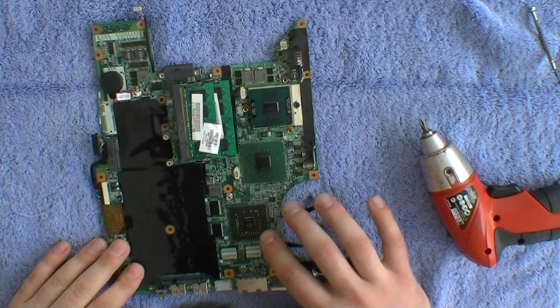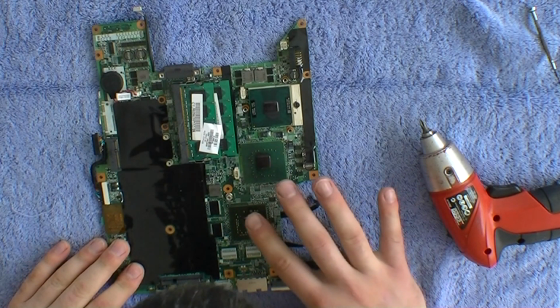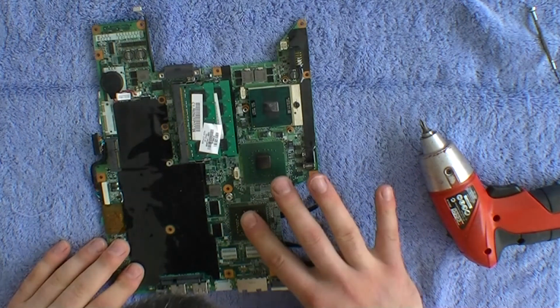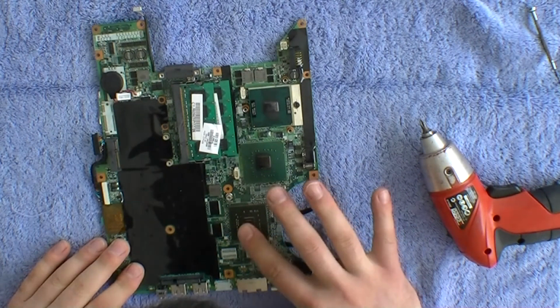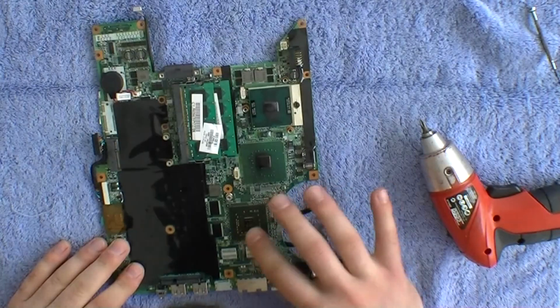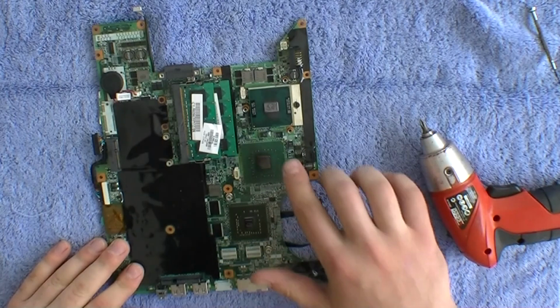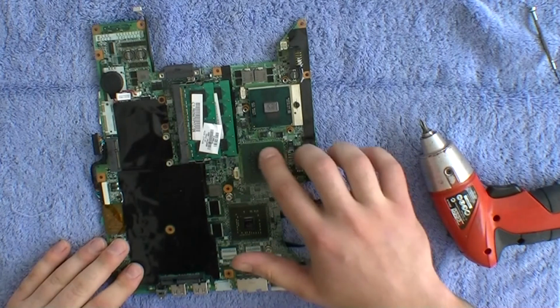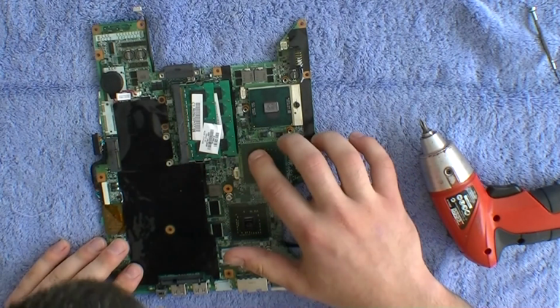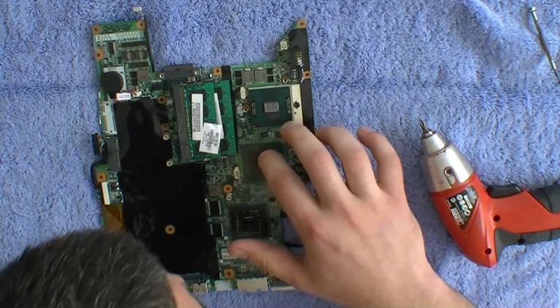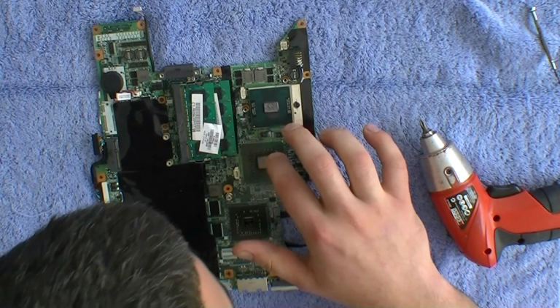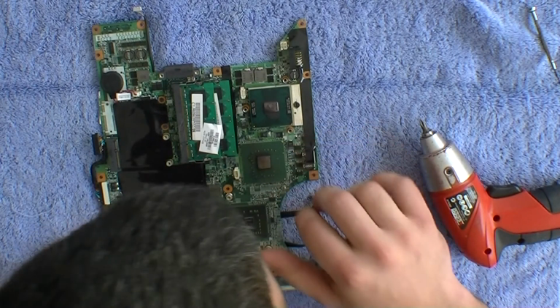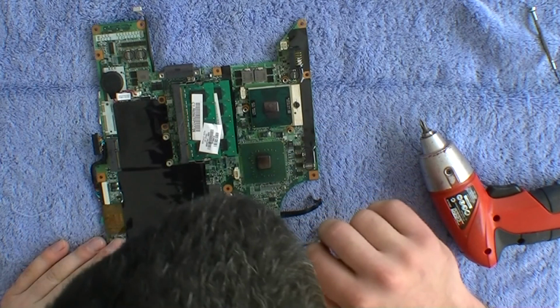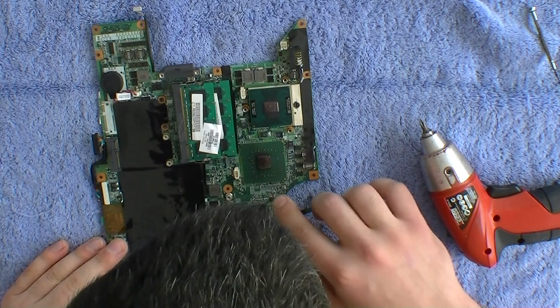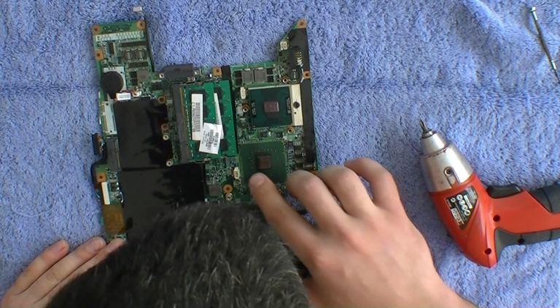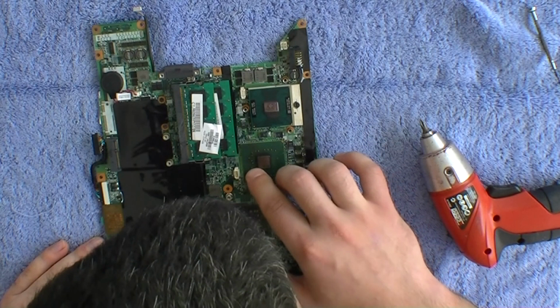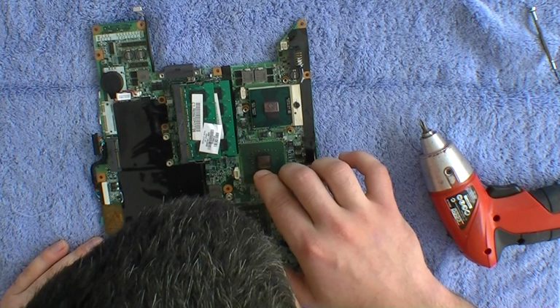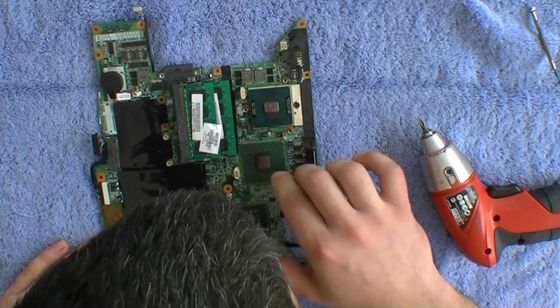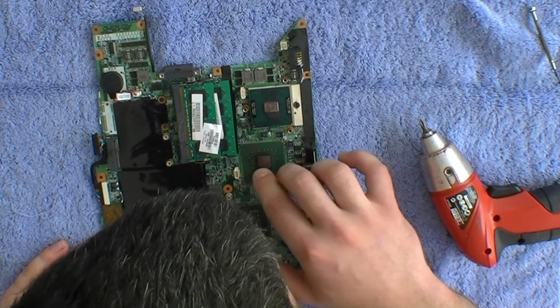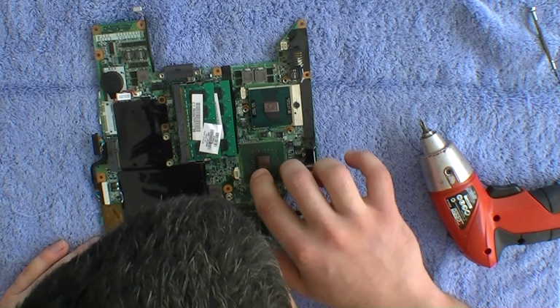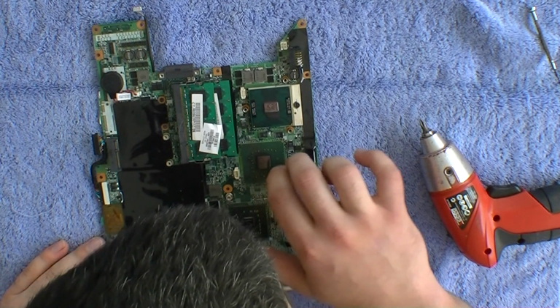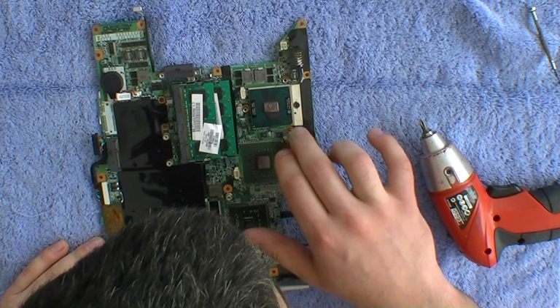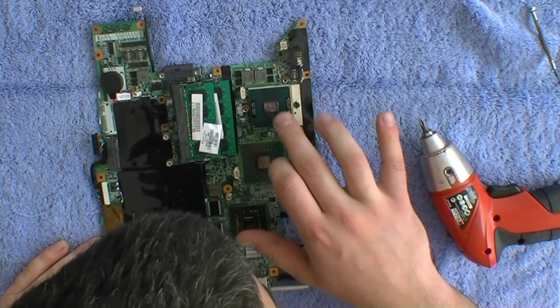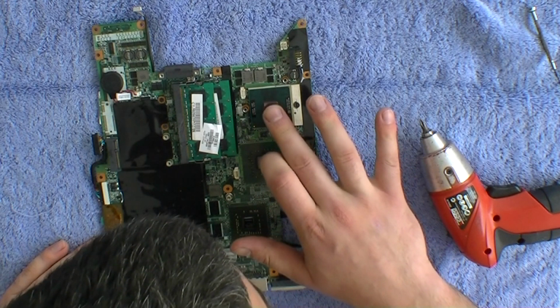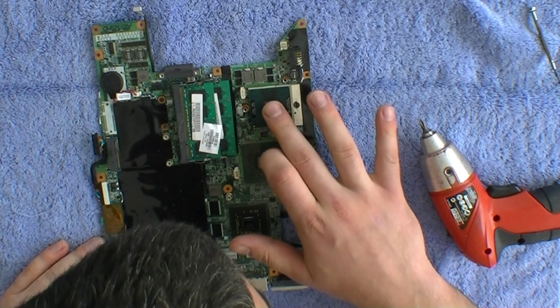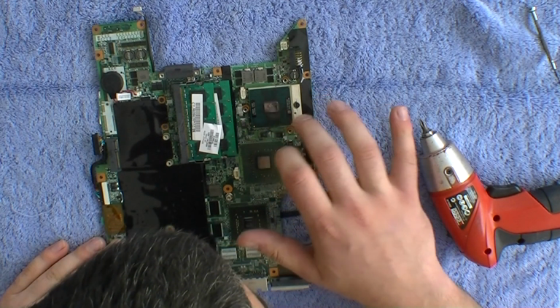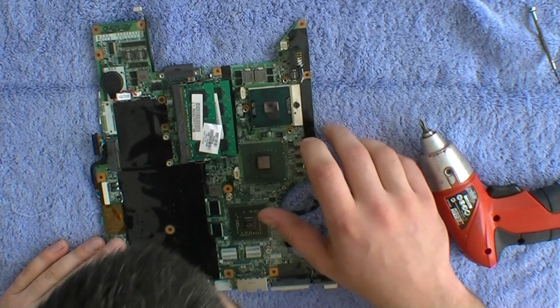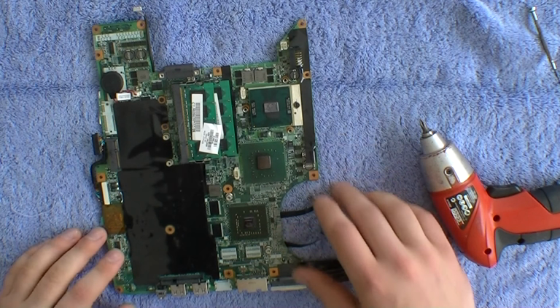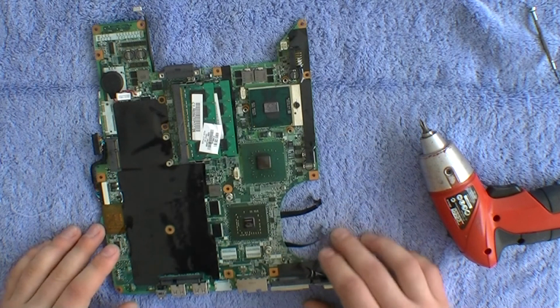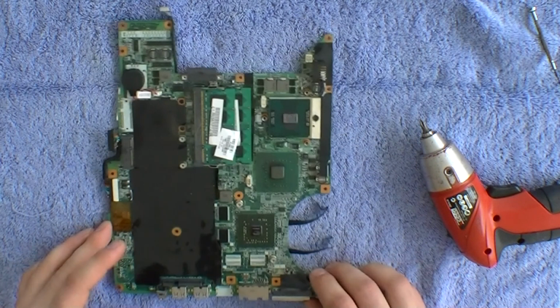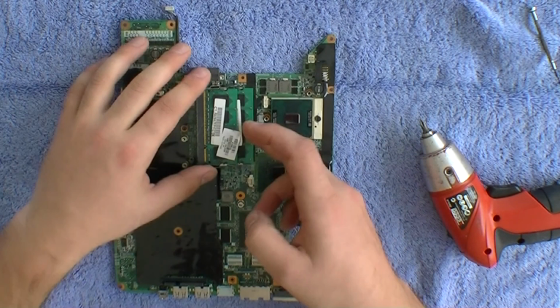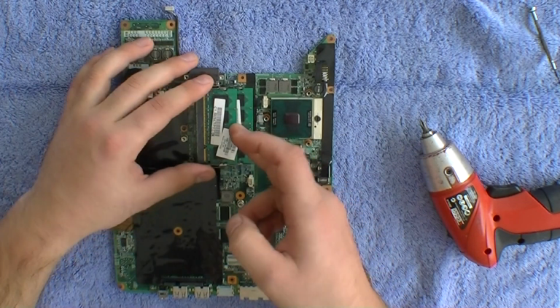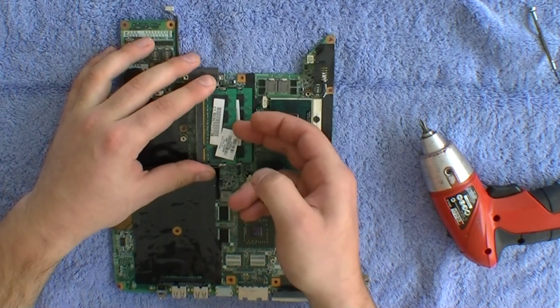Check that the capacitors are not bubbled up, because if they are, the board is most likely beyond repair and you'll need to replace it with a new motherboard. In one case I had a bubbled GPU and was still able to reflow it and it worked fine.